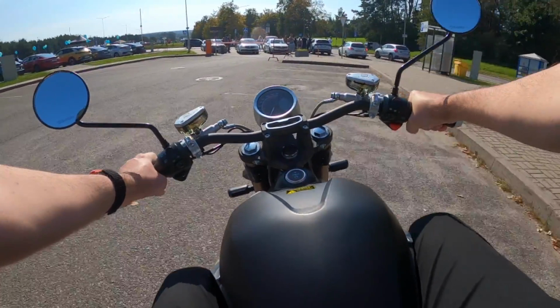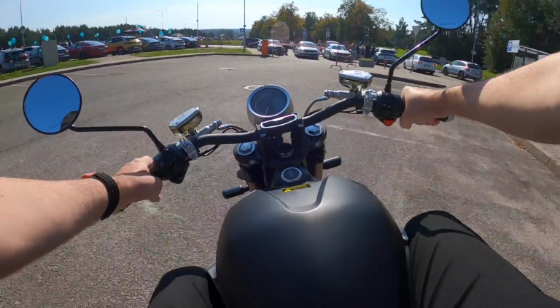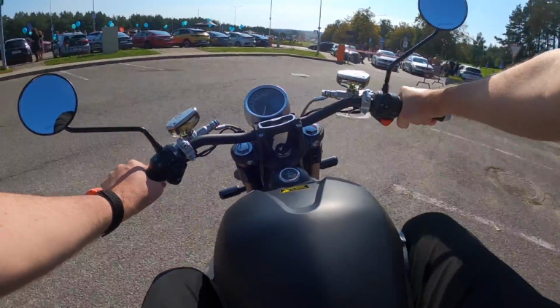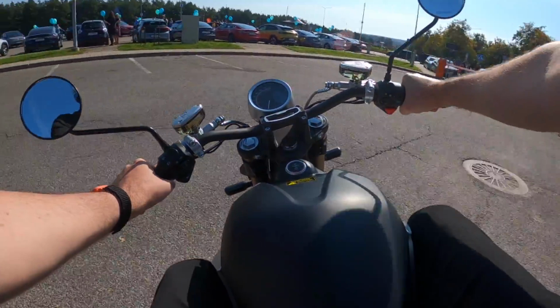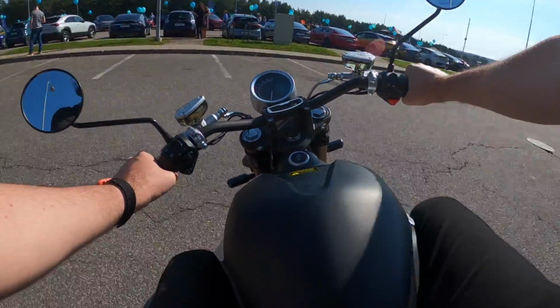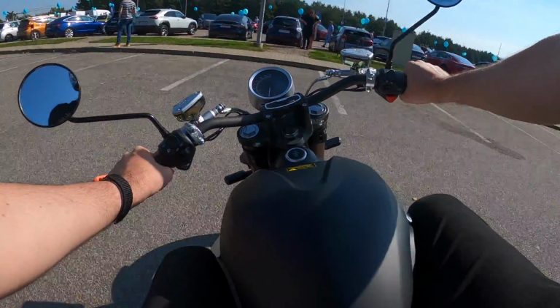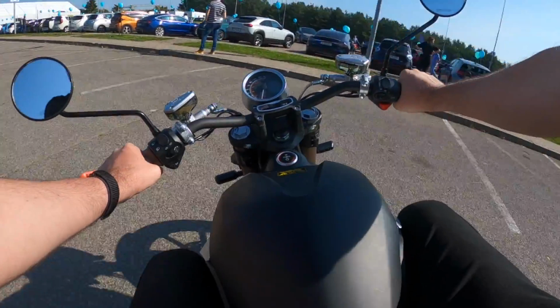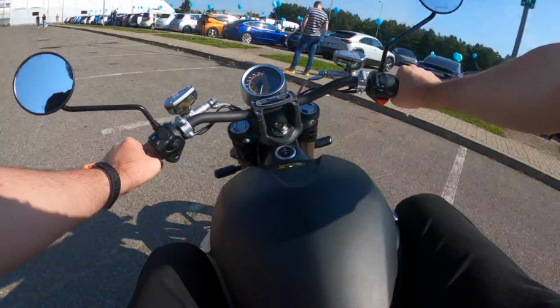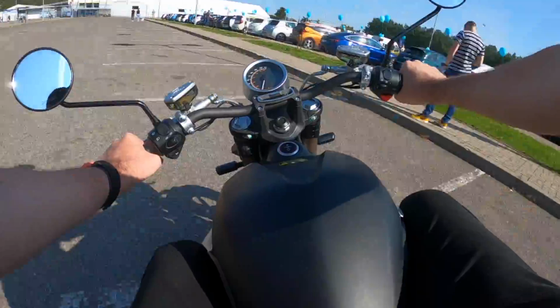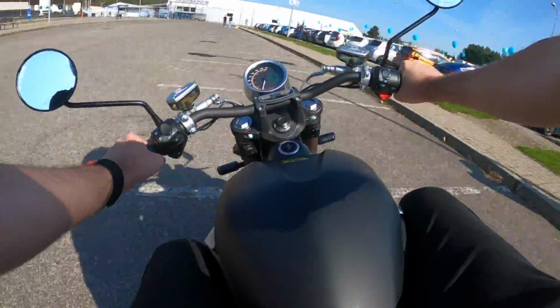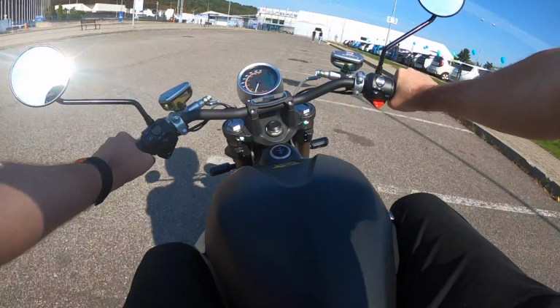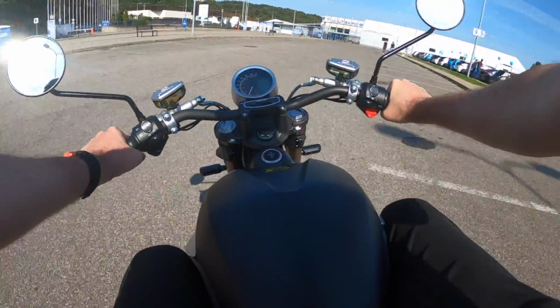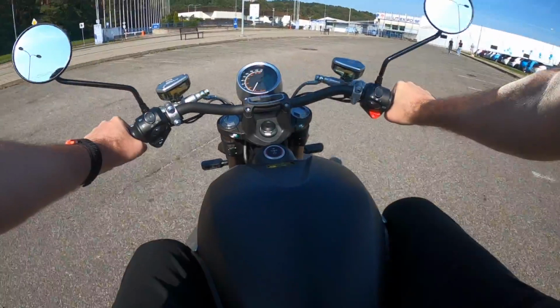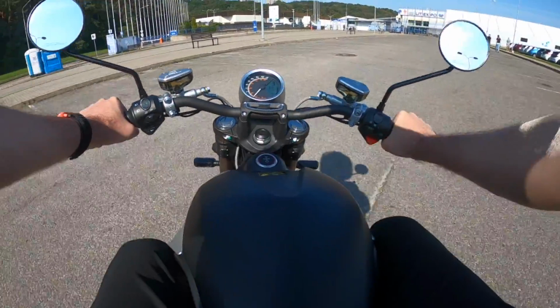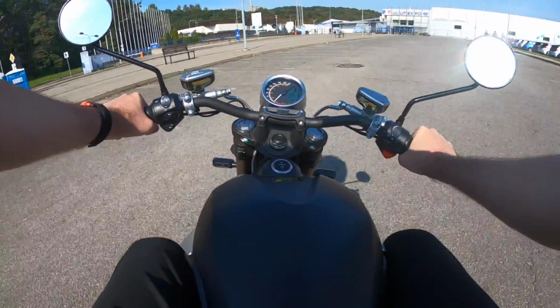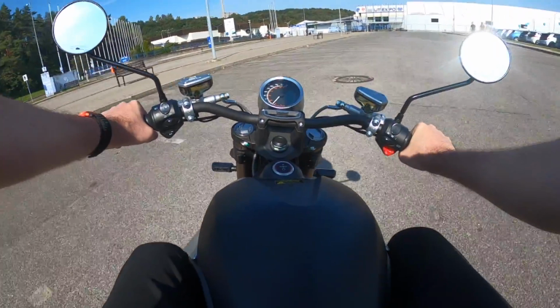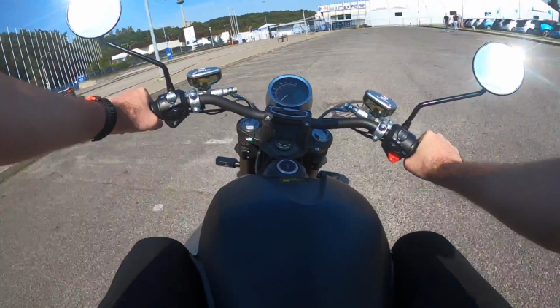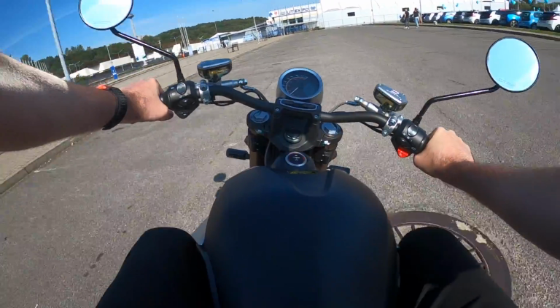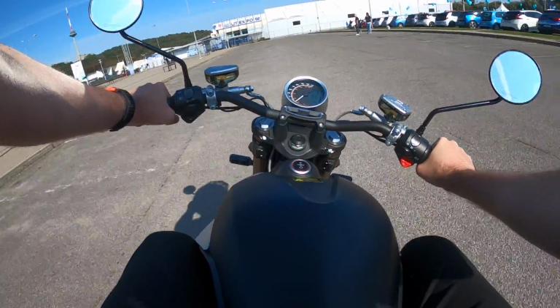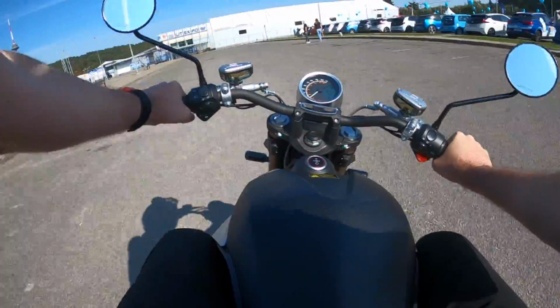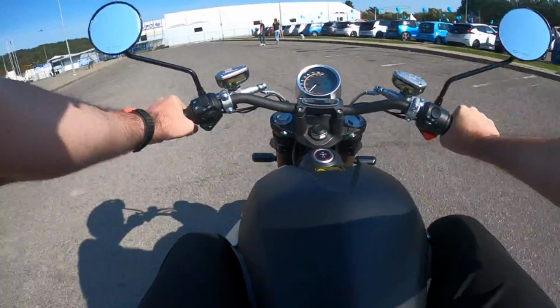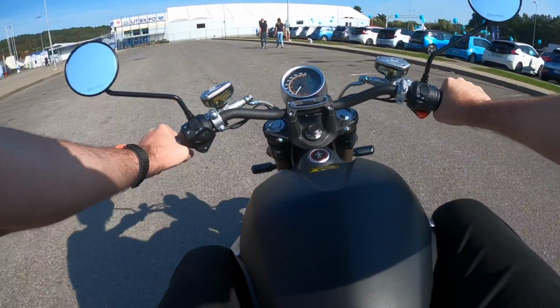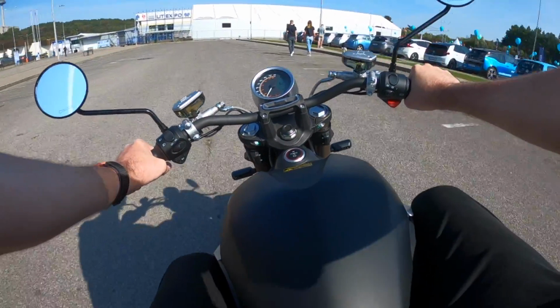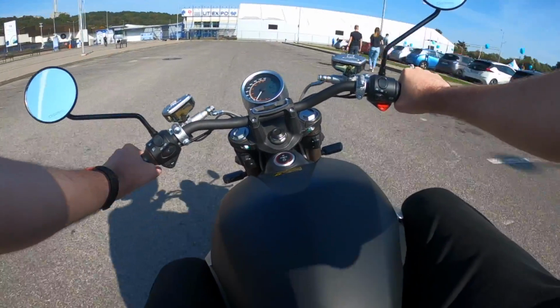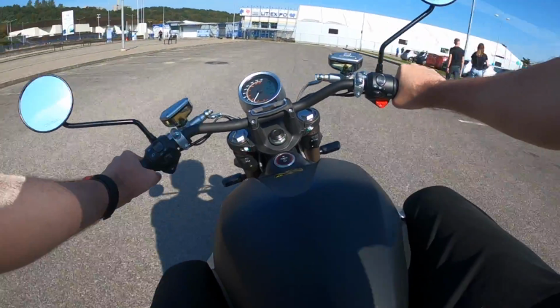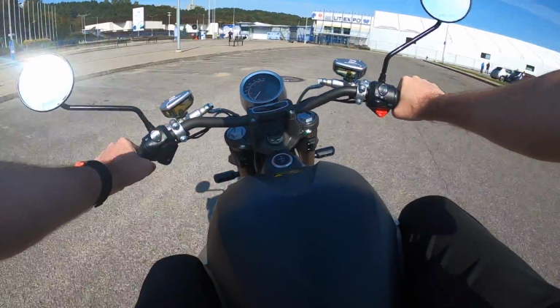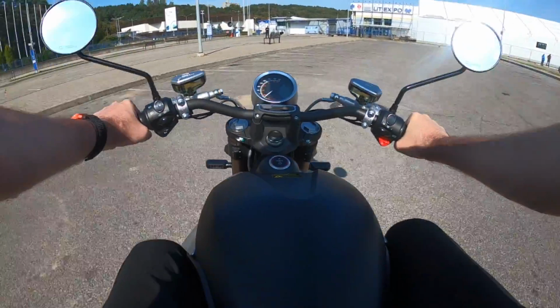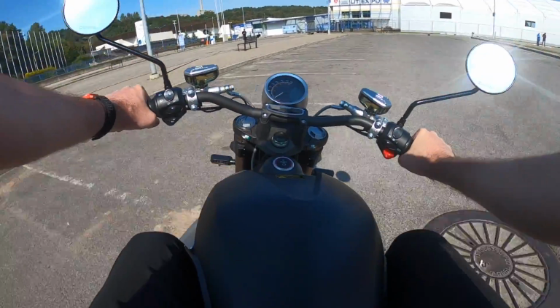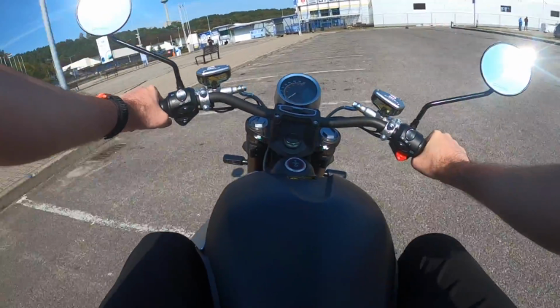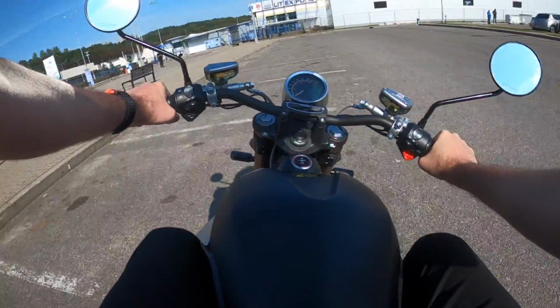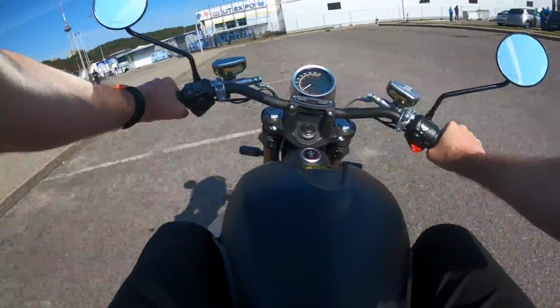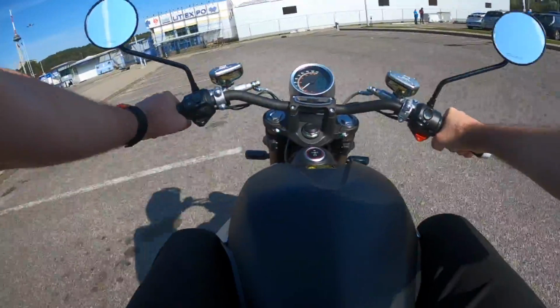I don't want to ride it on the street with just a shirt anyway, so we will not test the maximum speed today. But the bike is limited to 95 km per hour according to the specs, and it can reach over 100 km per hour when unlocked.